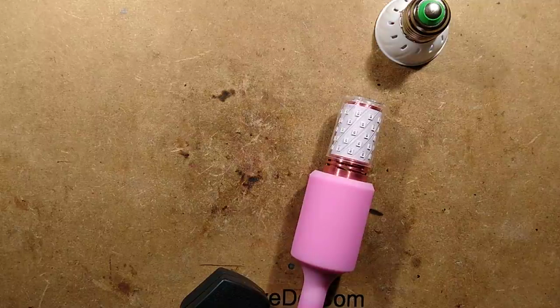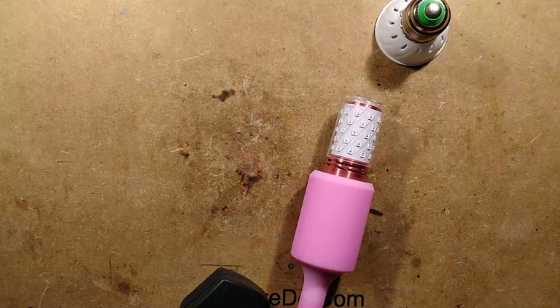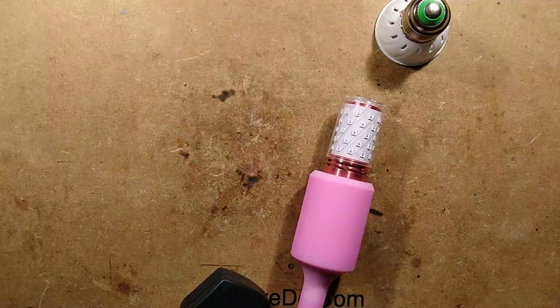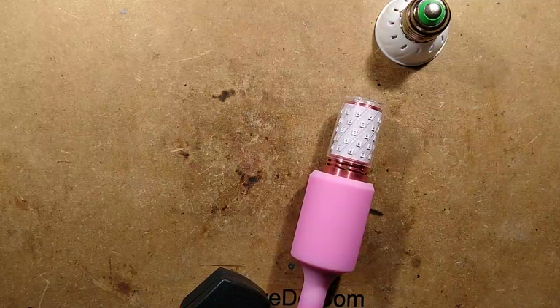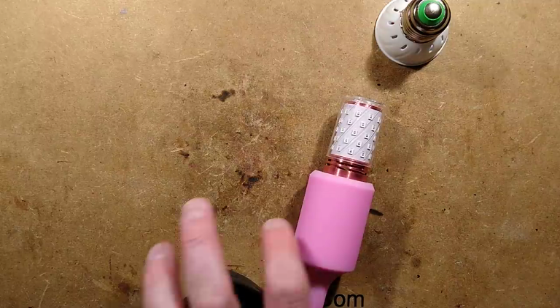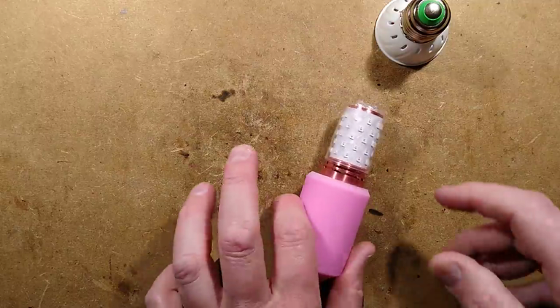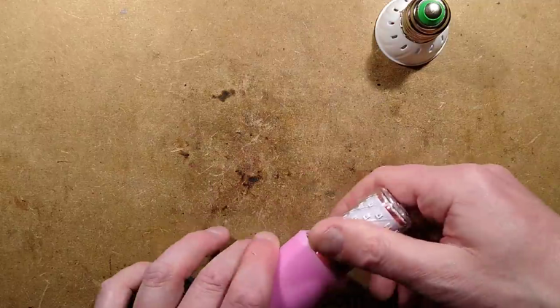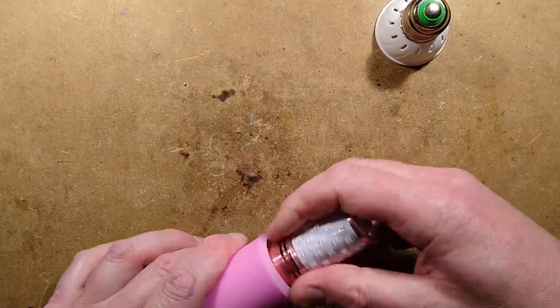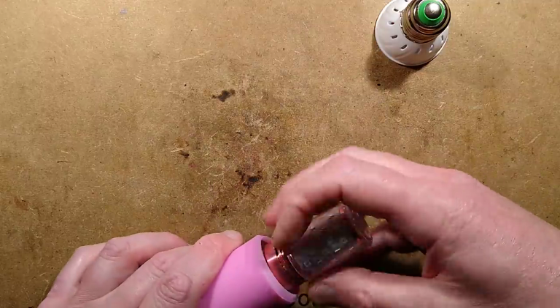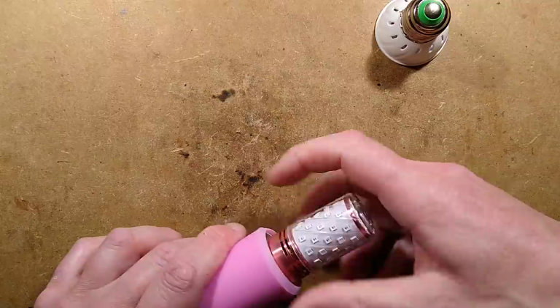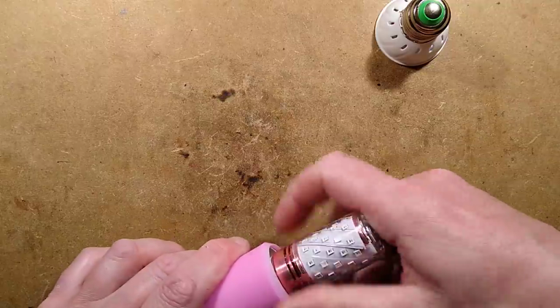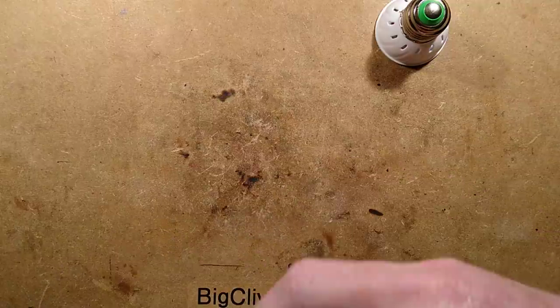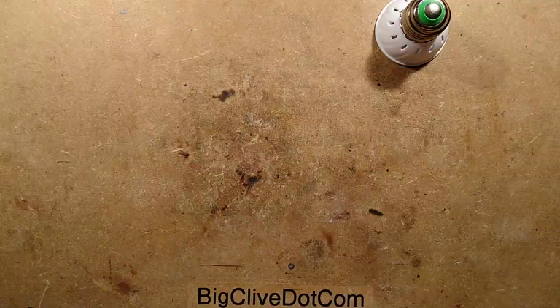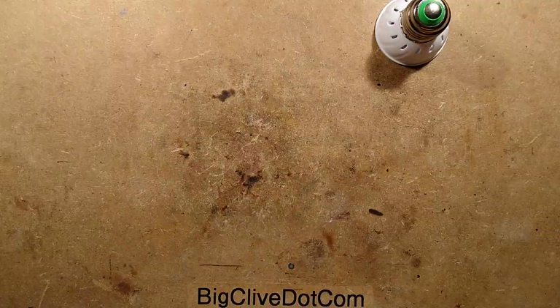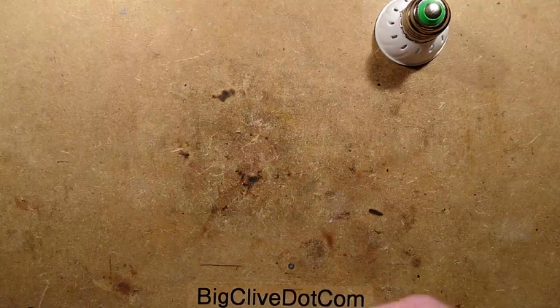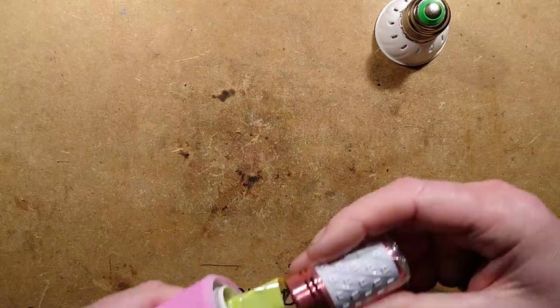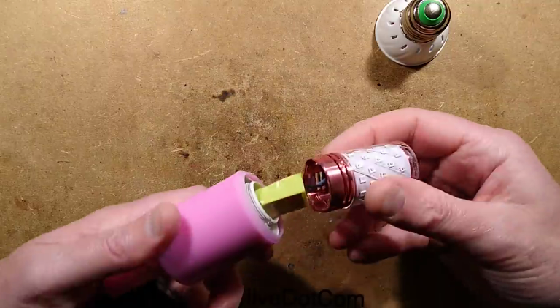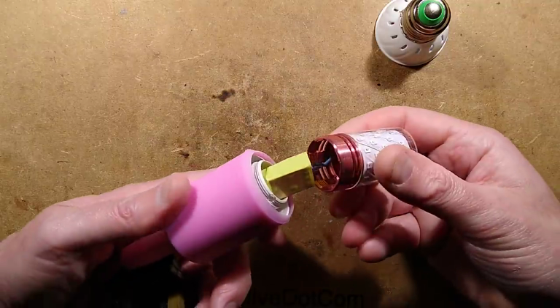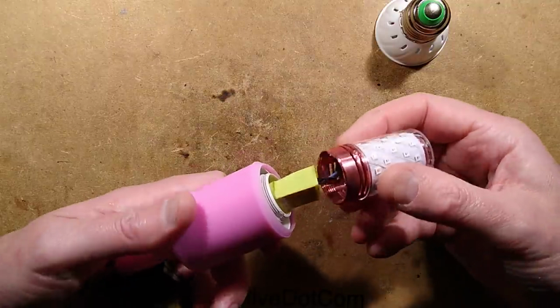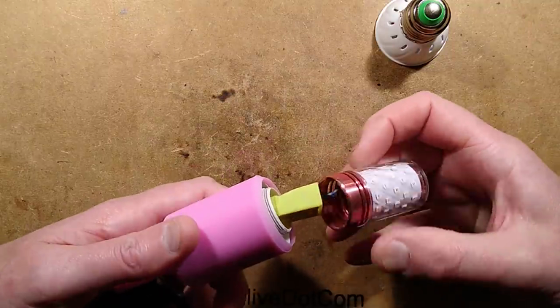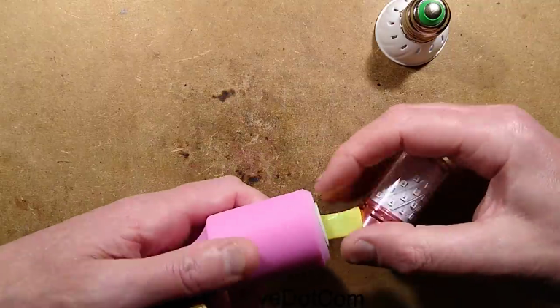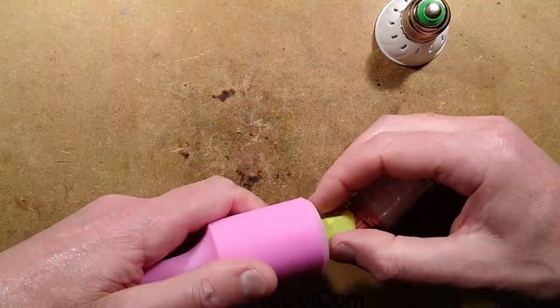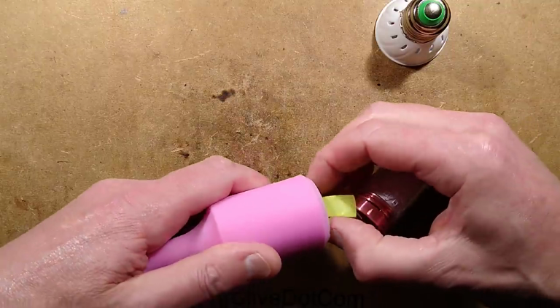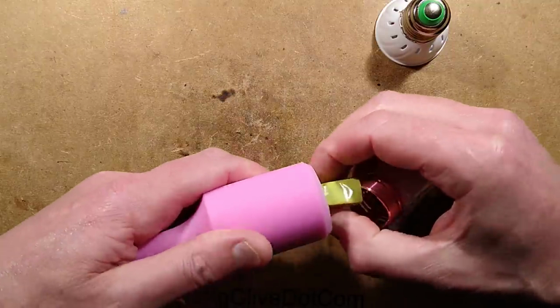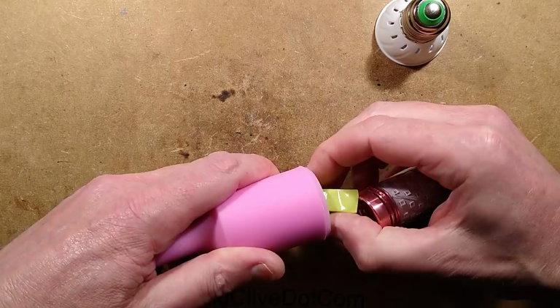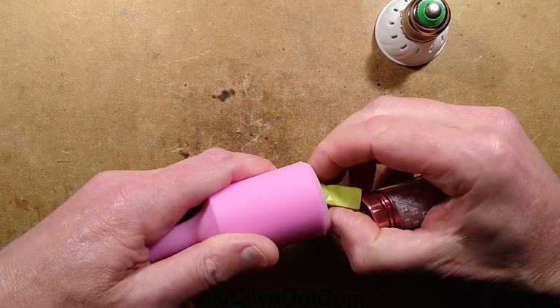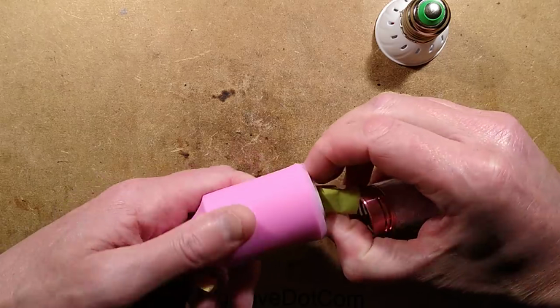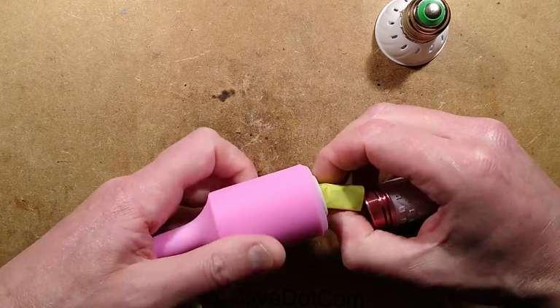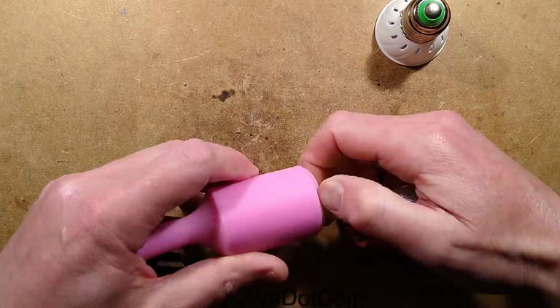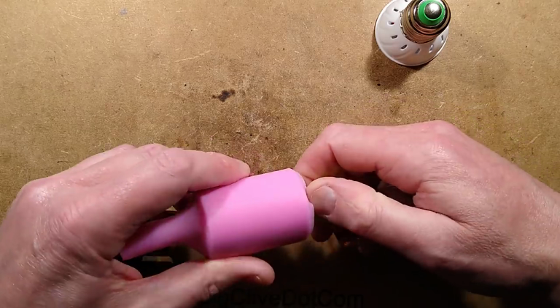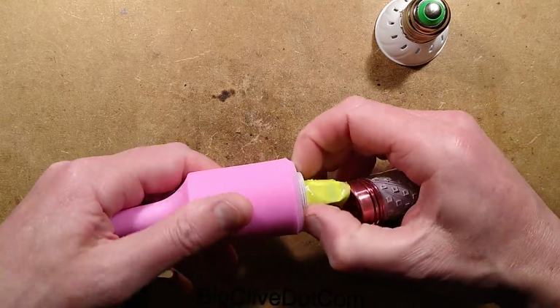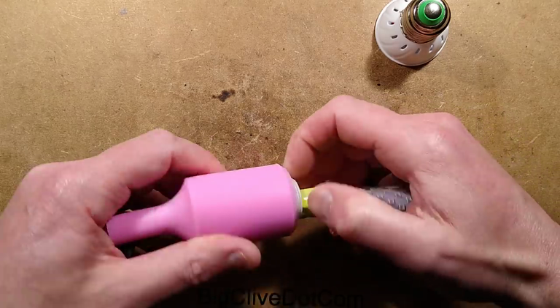Maximum brightness, shortest life — I wonder why they do that. Oh, I've just preemptively unscrewed the thing by trying to unscrew it. That's a good design feature.